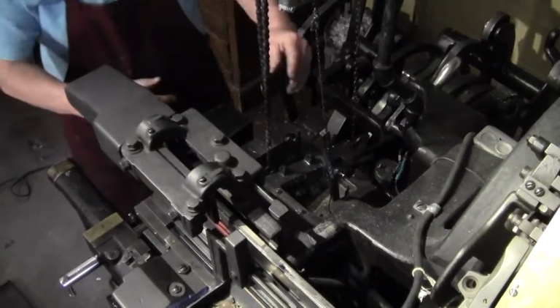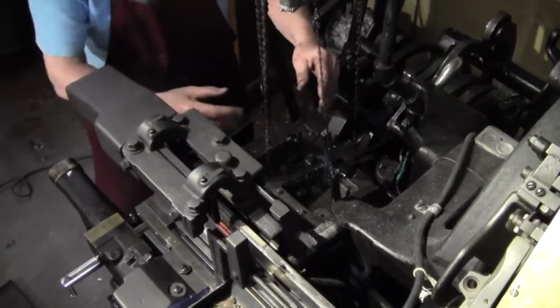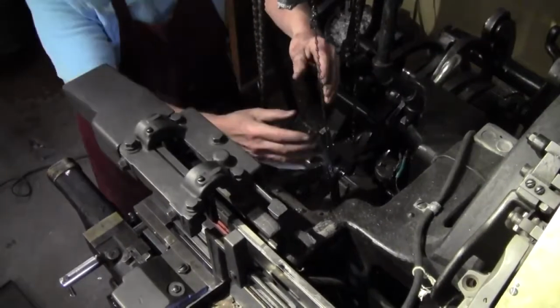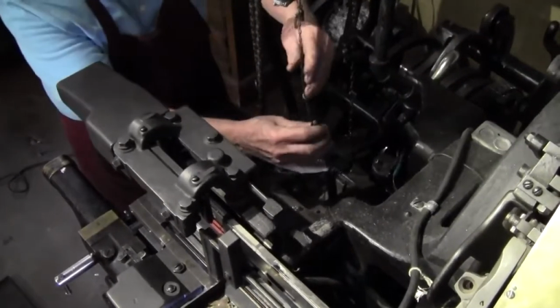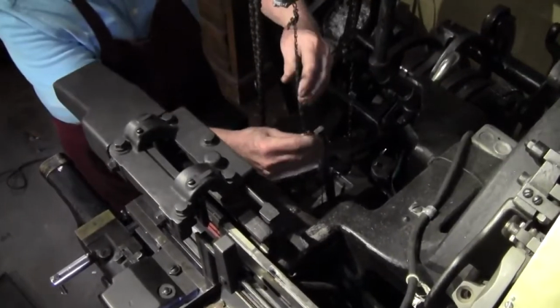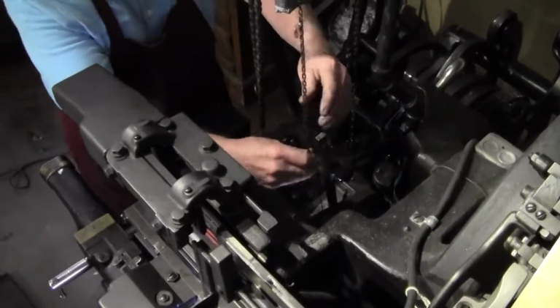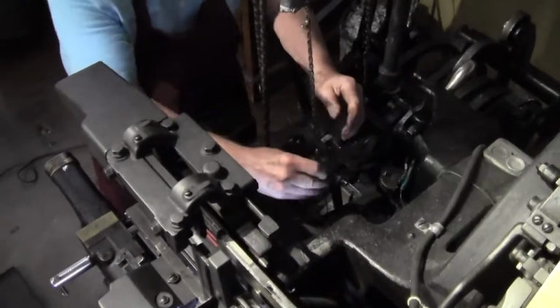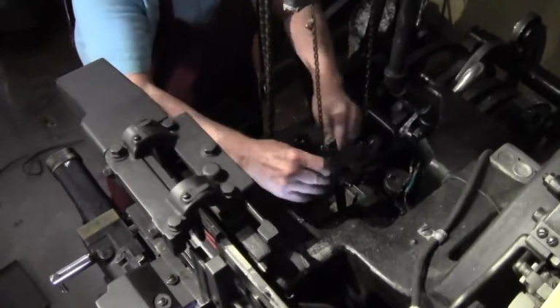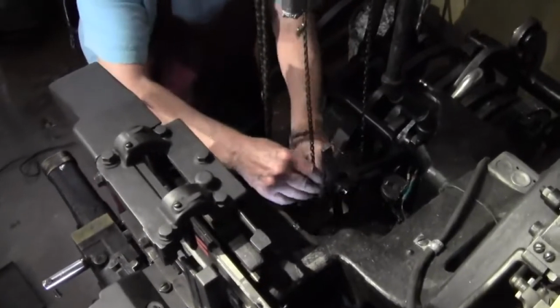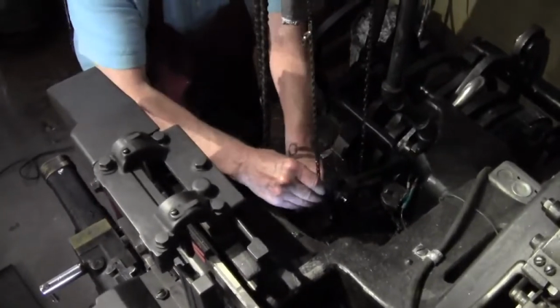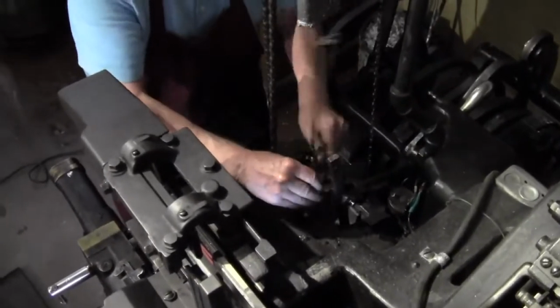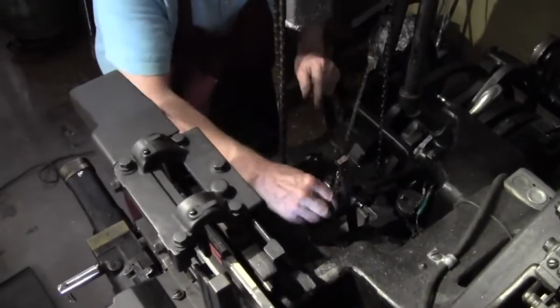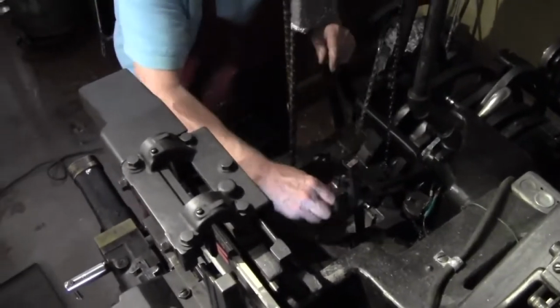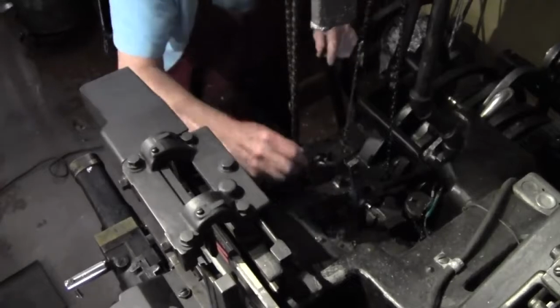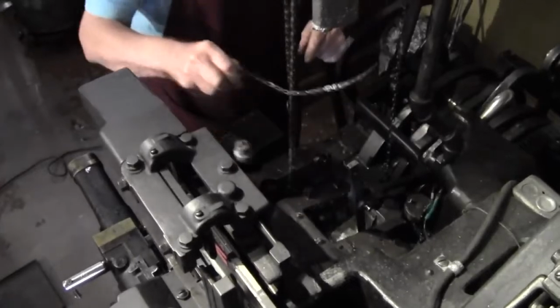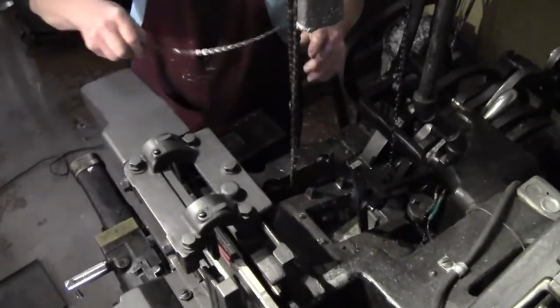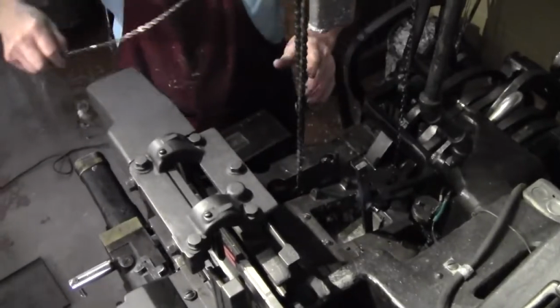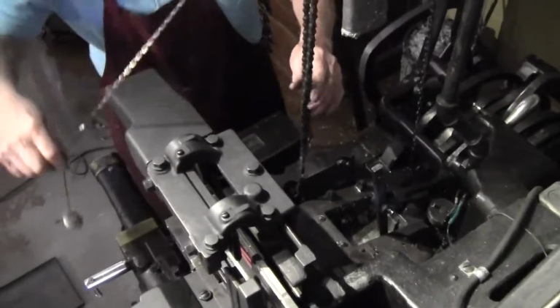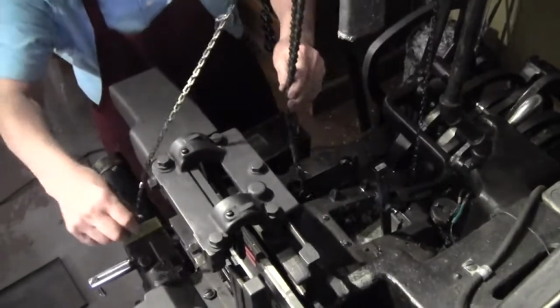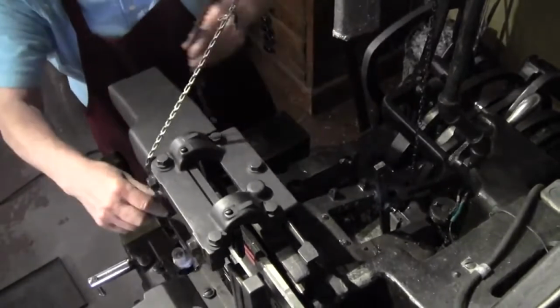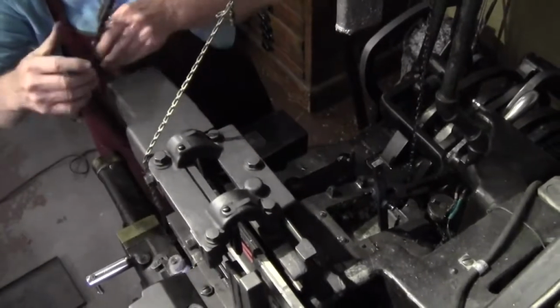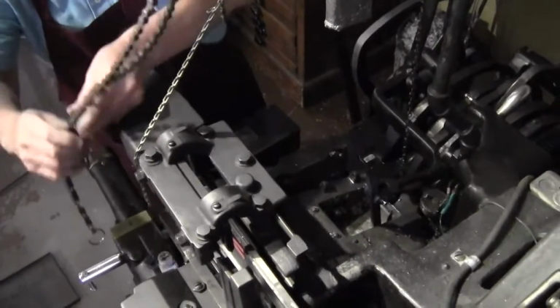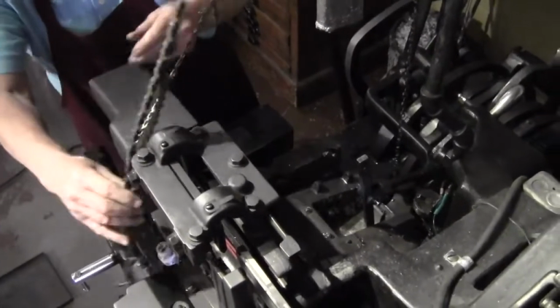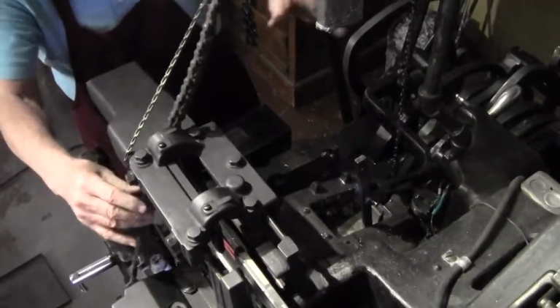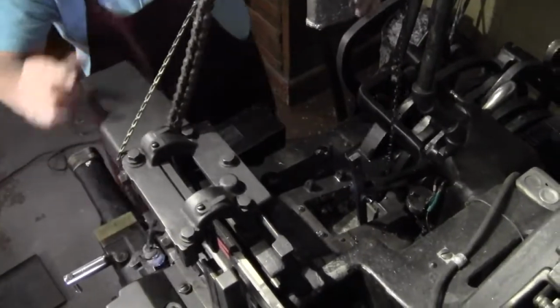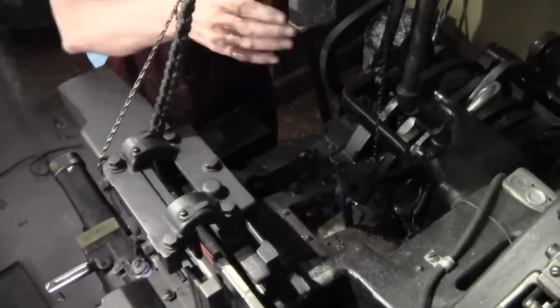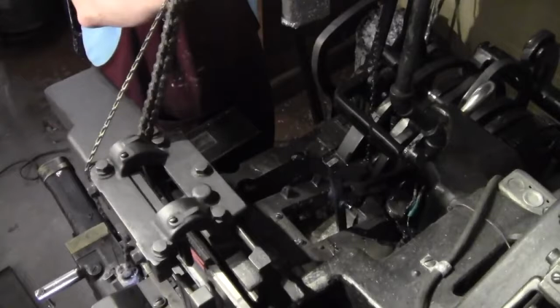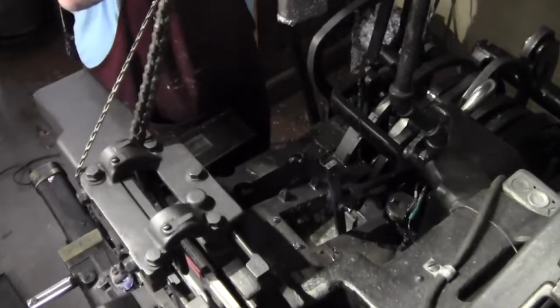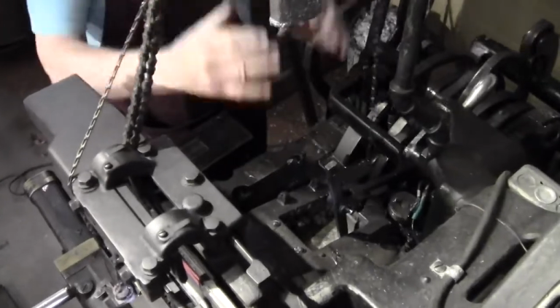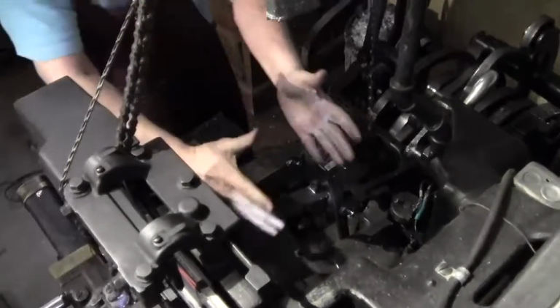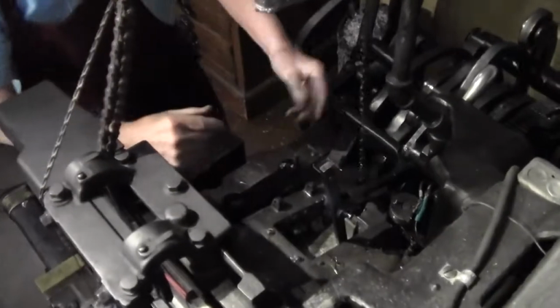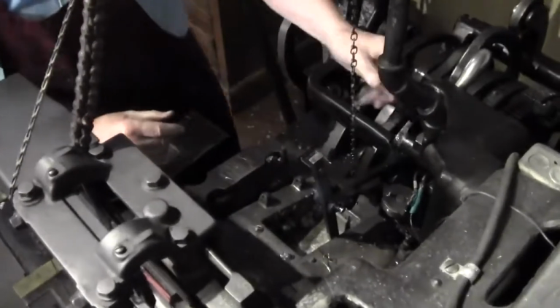We're going to clean things here. First, we get our sensor out of the way — pull it up here. Be careful, it's very hot. Get these out of the way. Make sure this is pulled up out of the way so we have space to work.